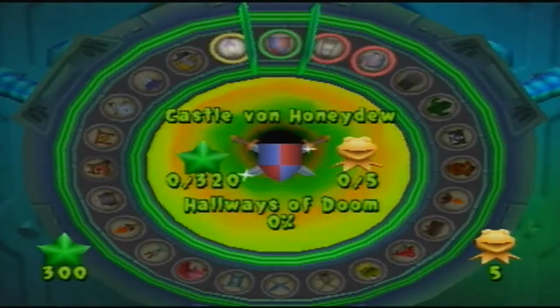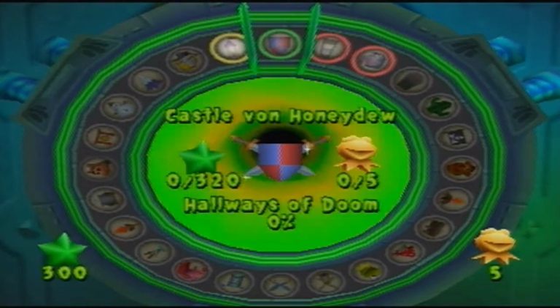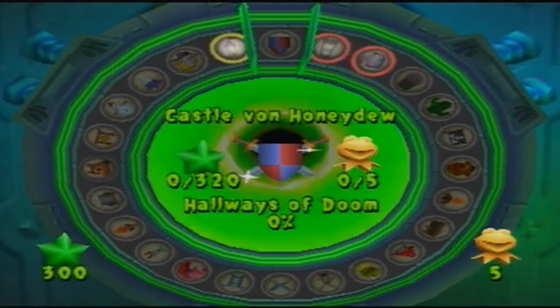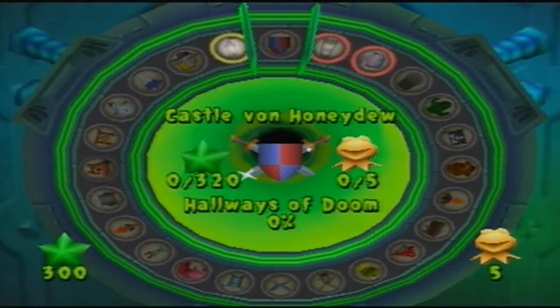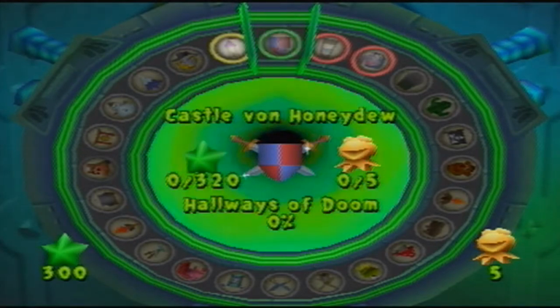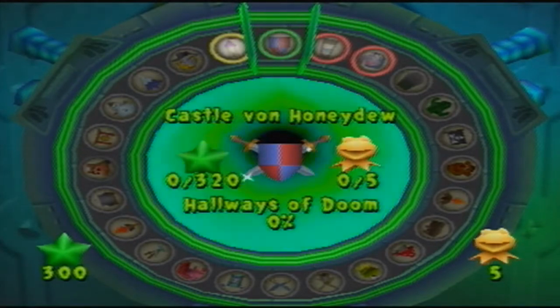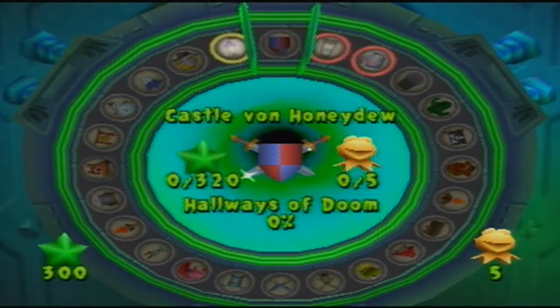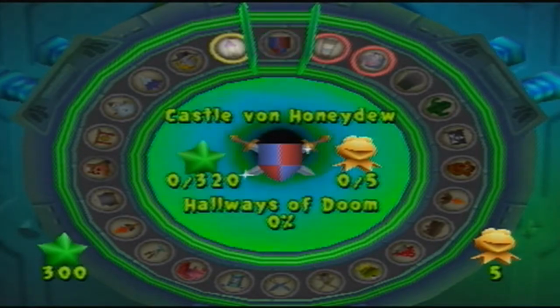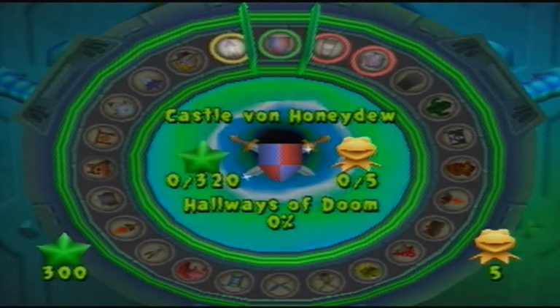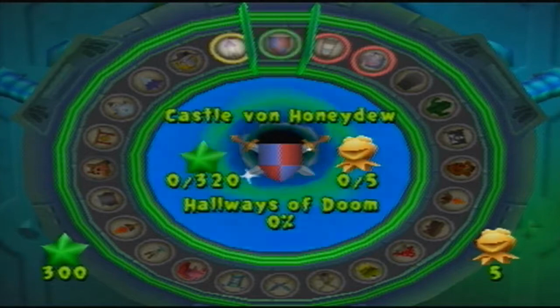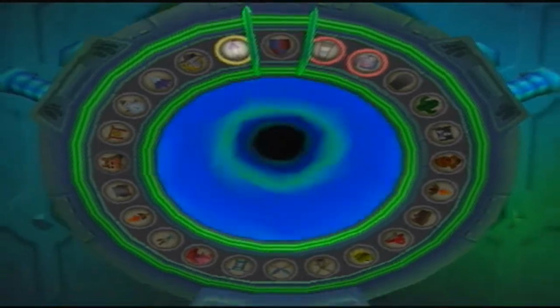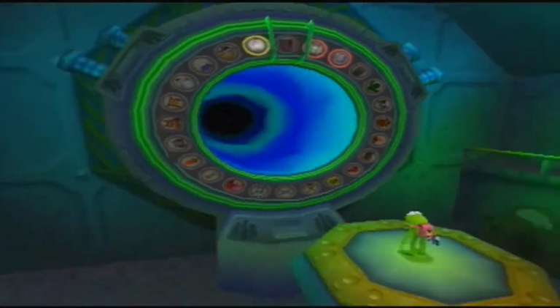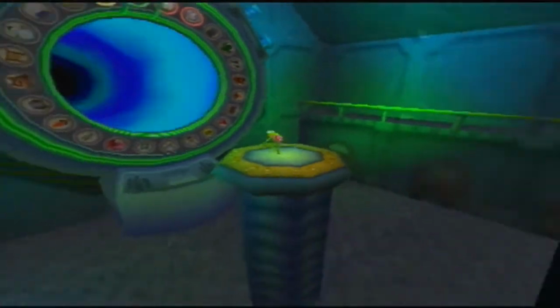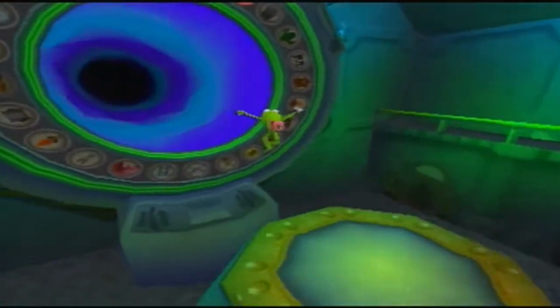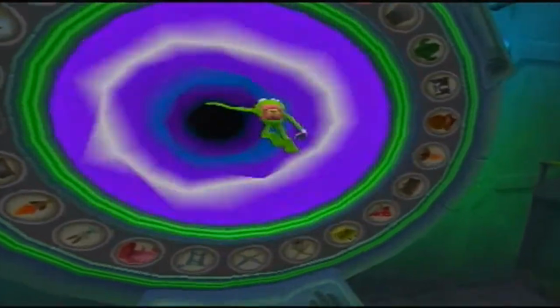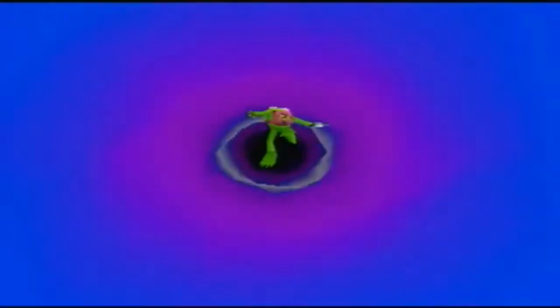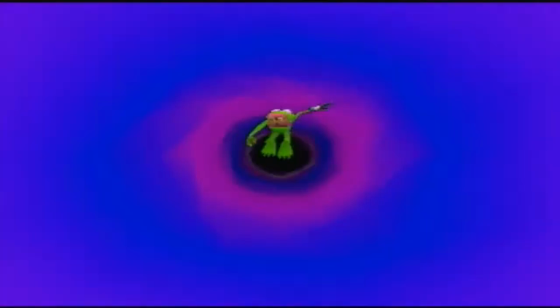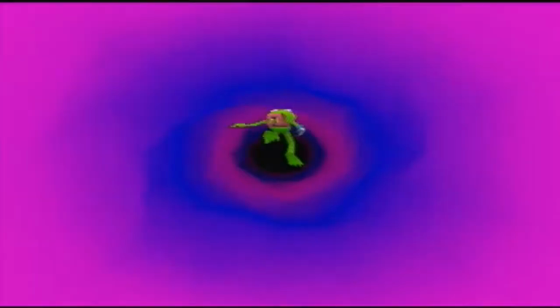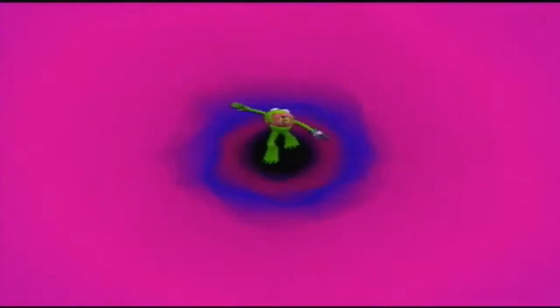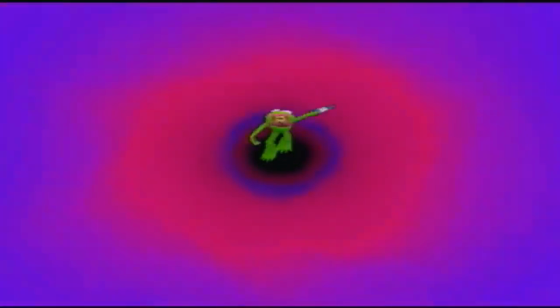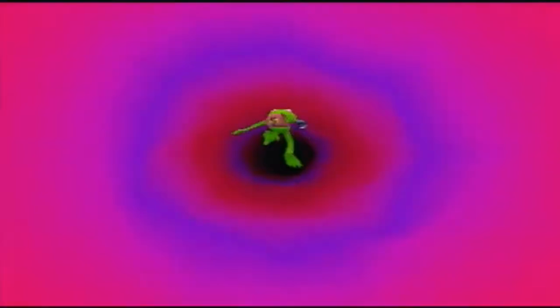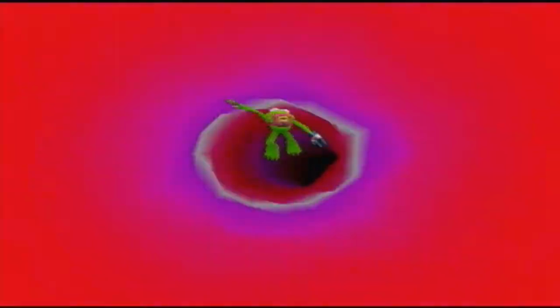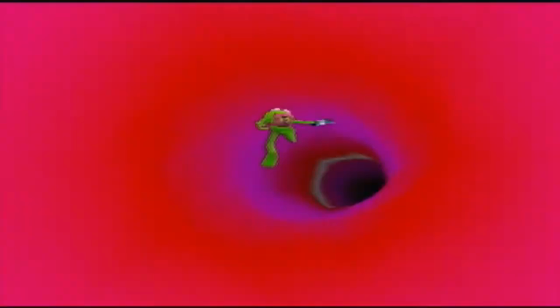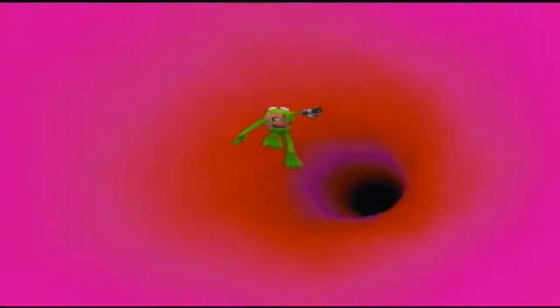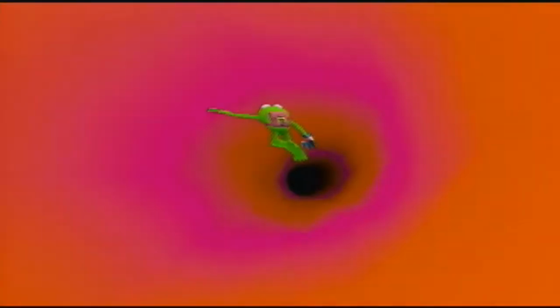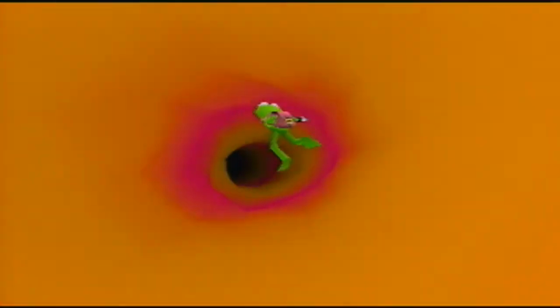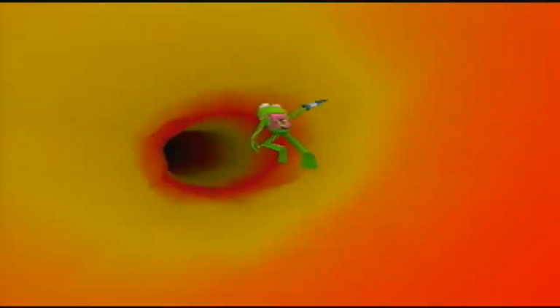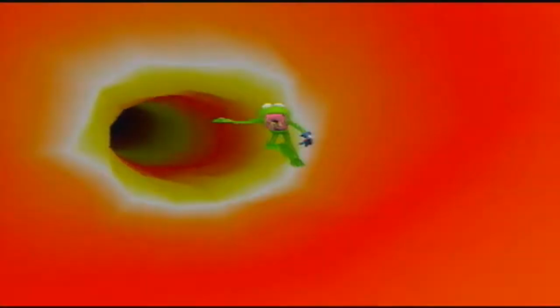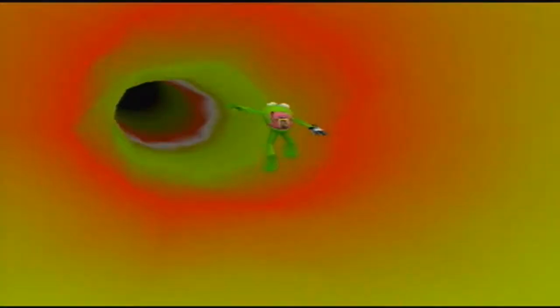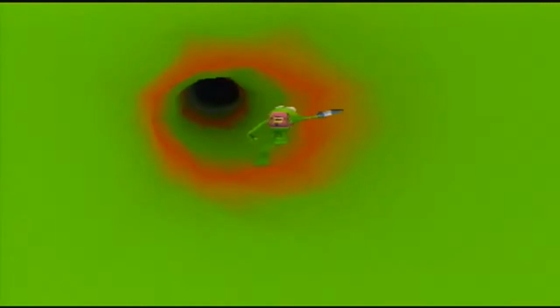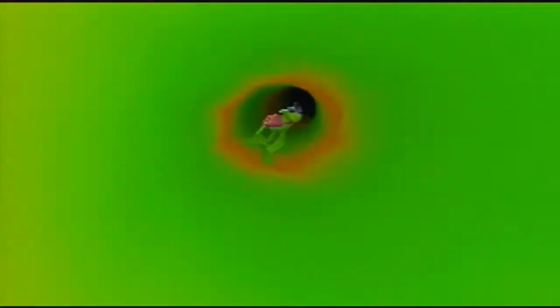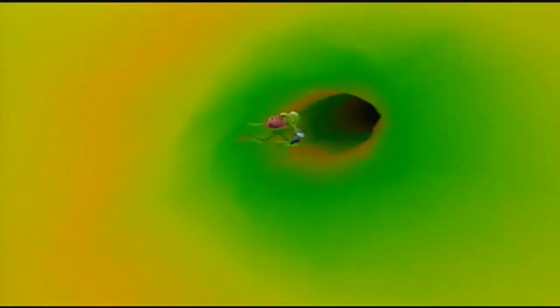Welcome back to the Muppet Monster Adventure Let's Play. In this part we'll be doing the Hallways of Doom. In this second level, we'll be talking a bit more about some of the enemy types, the challenges, and some new mechanics too.